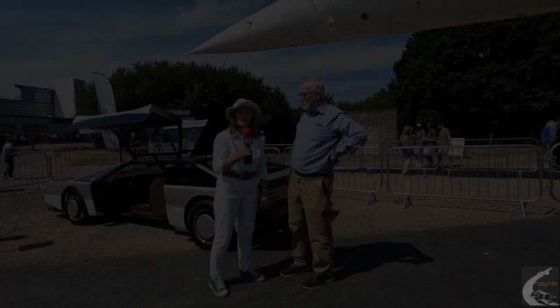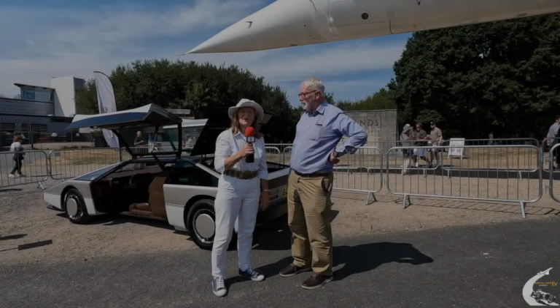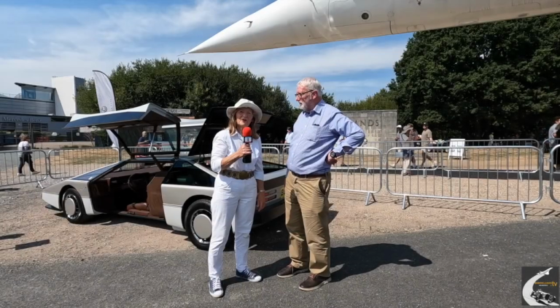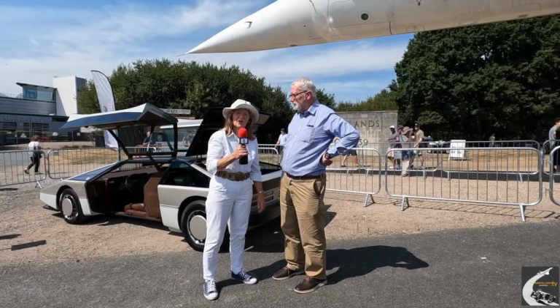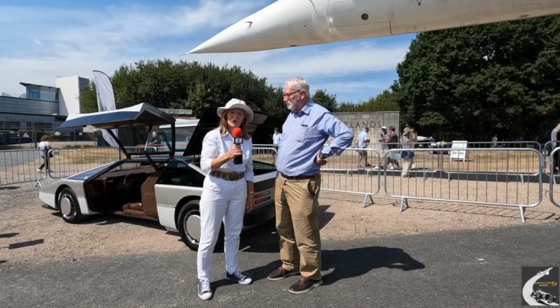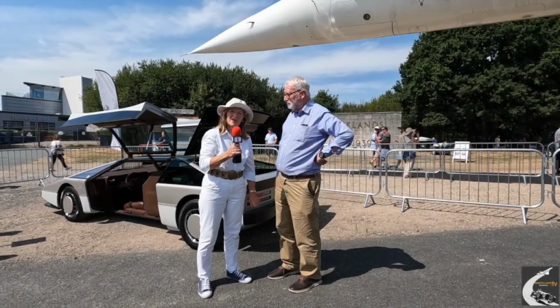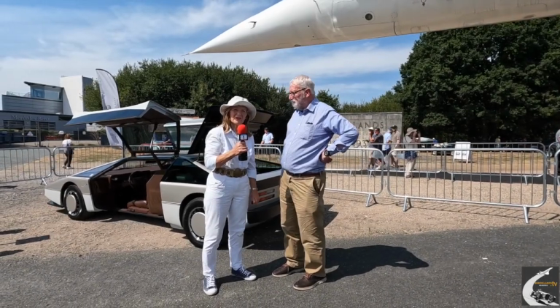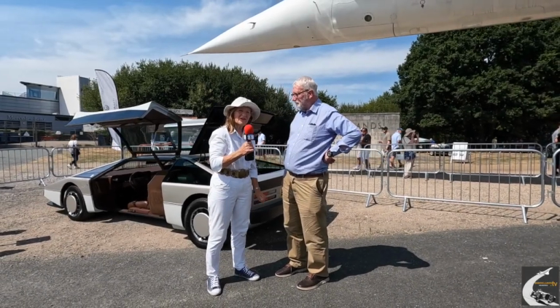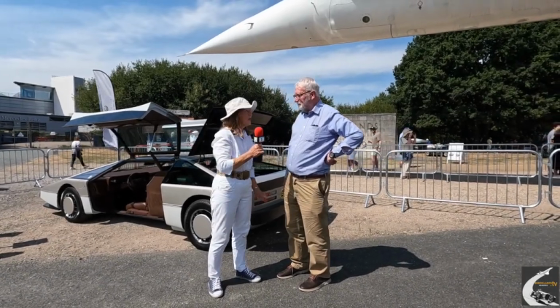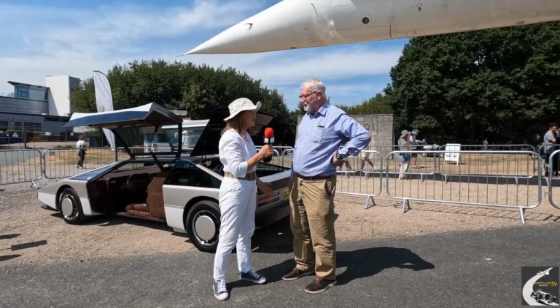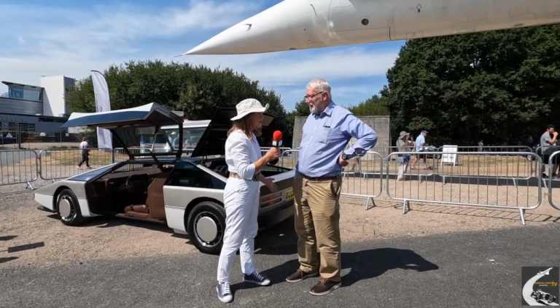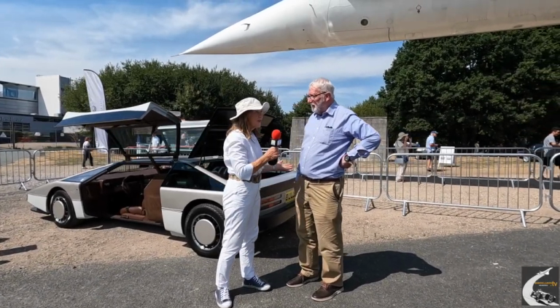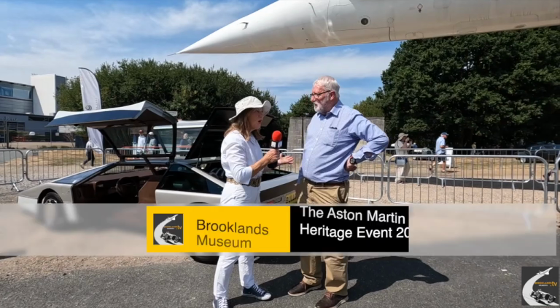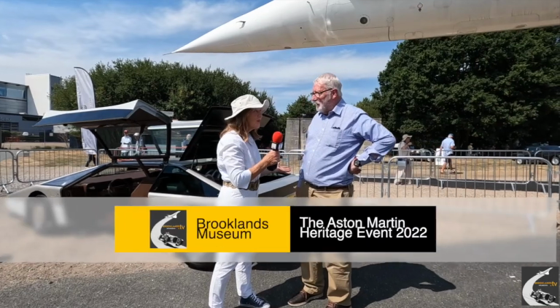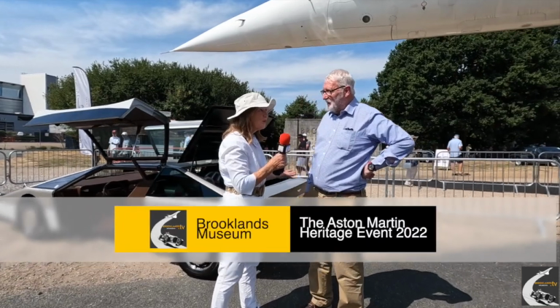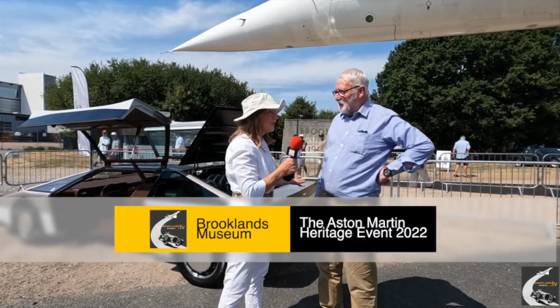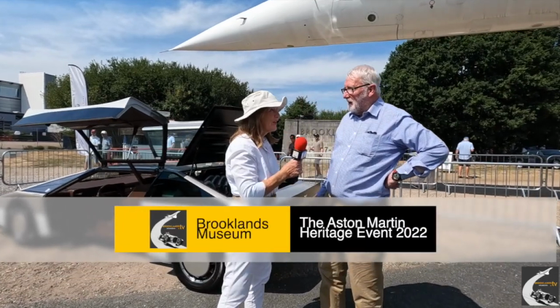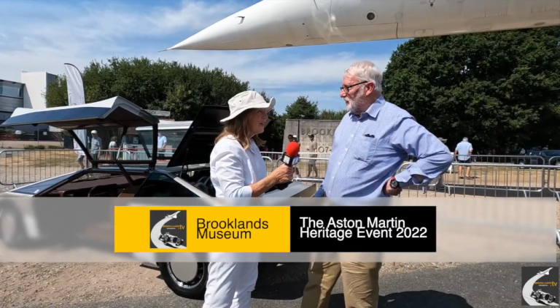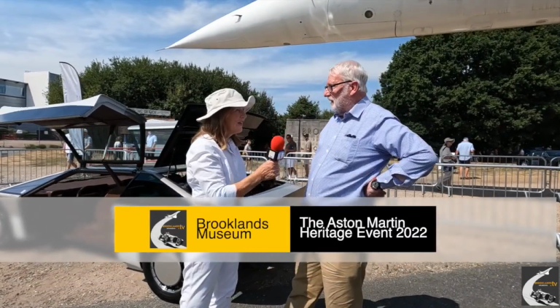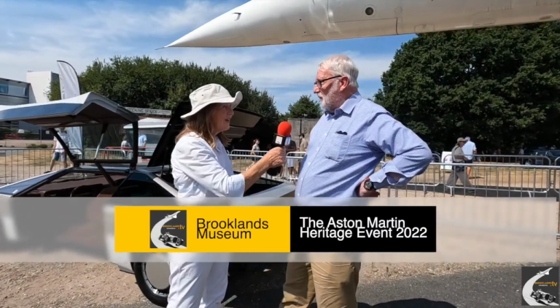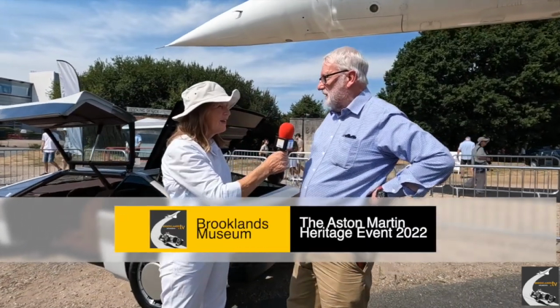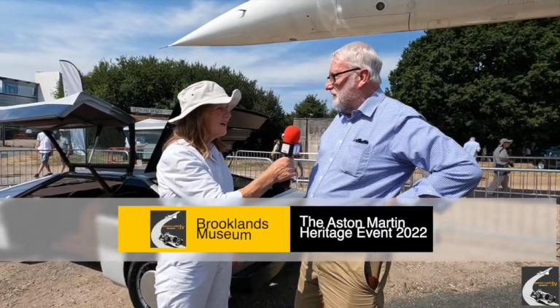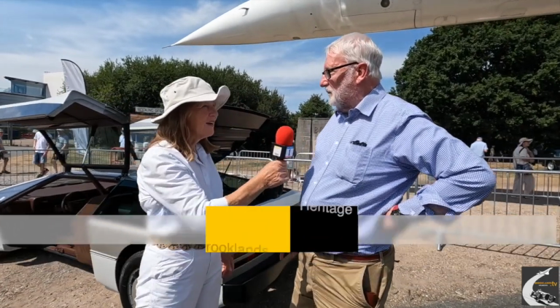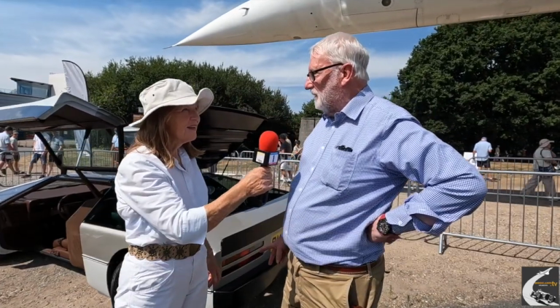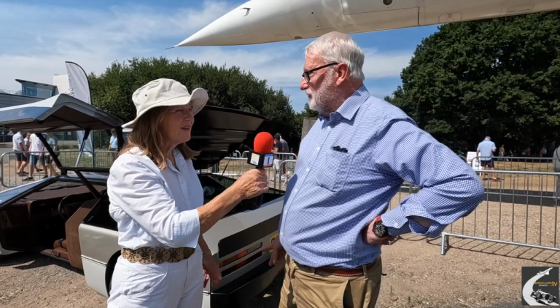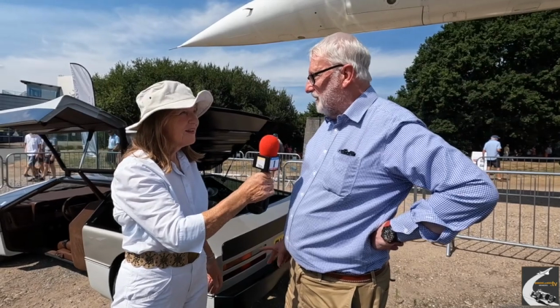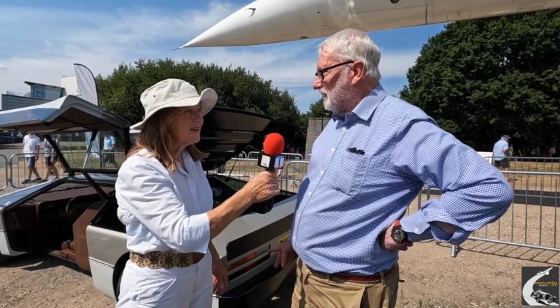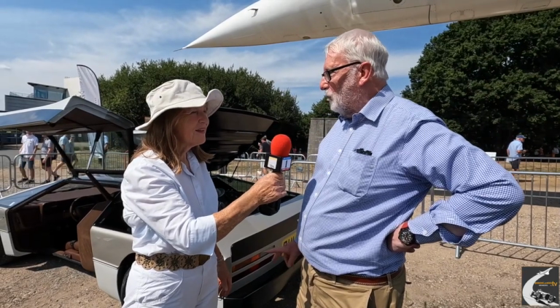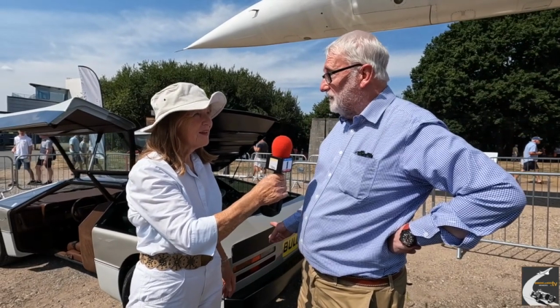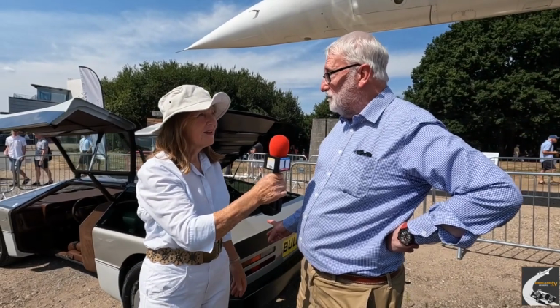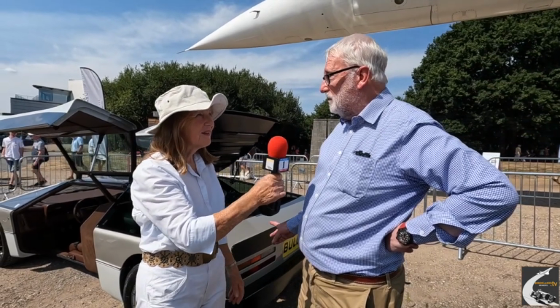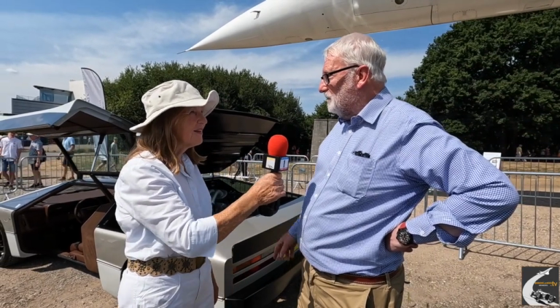We're under the wings of Concorde, and I'd like you to introduce yourself and tell us why you're here with Bulldog. My name's David Barslay, I'm Marketing Director at Classic Motorcars in Bridgnorth — CMC — and we've restored Bulldog for its owner.